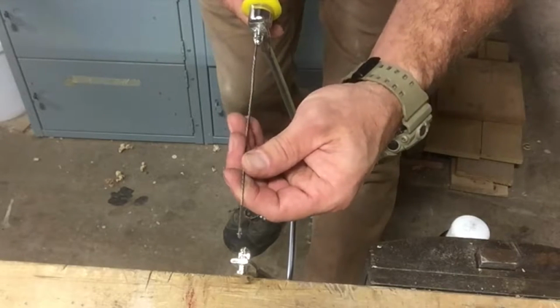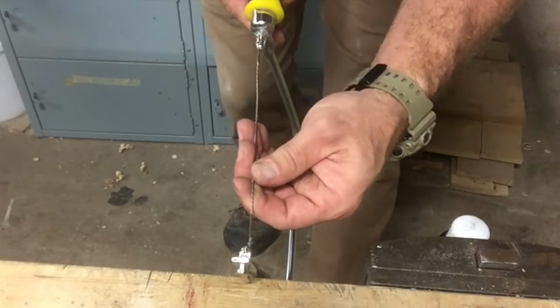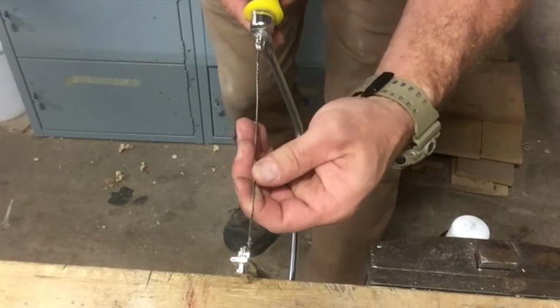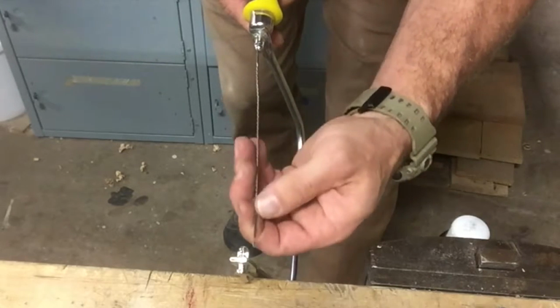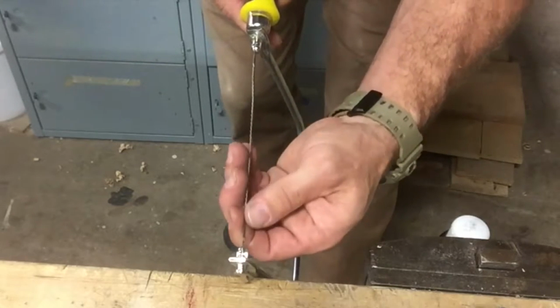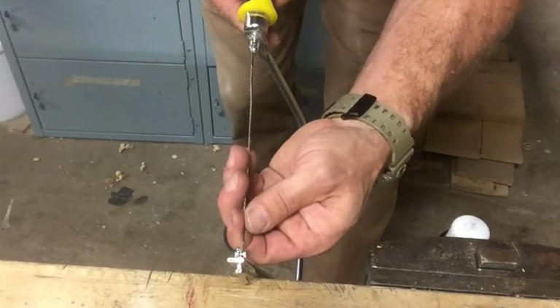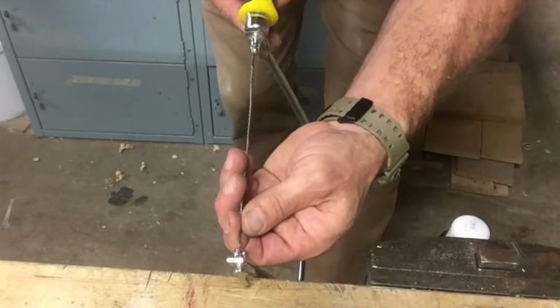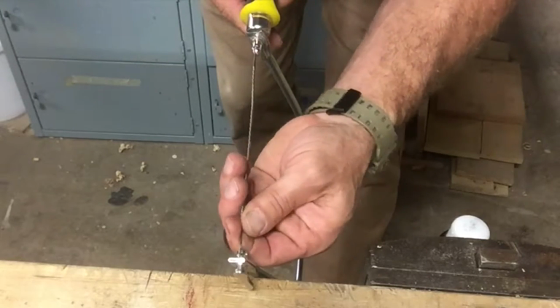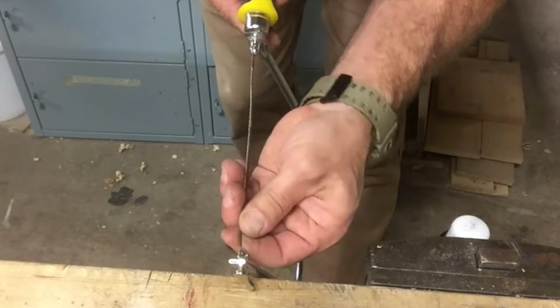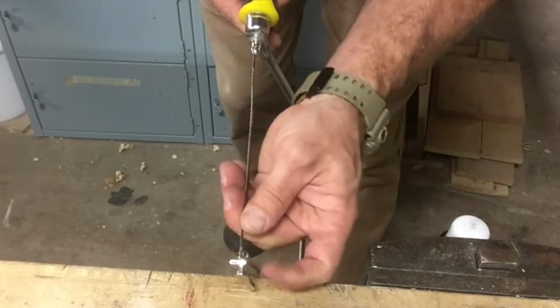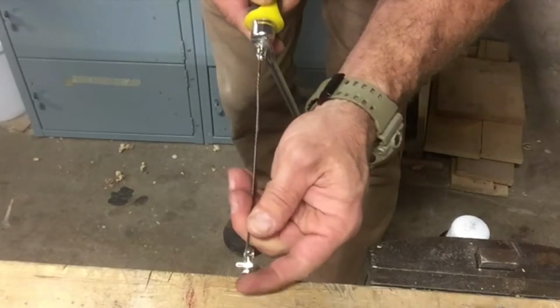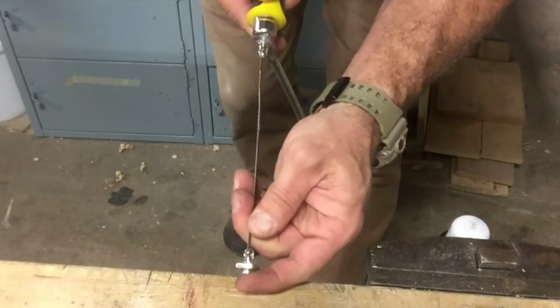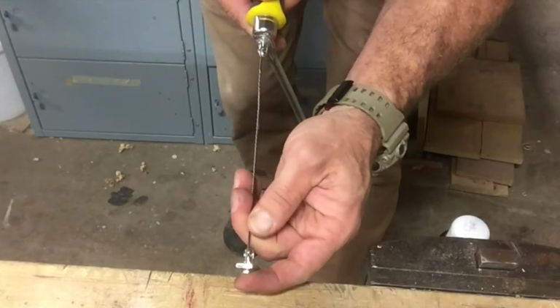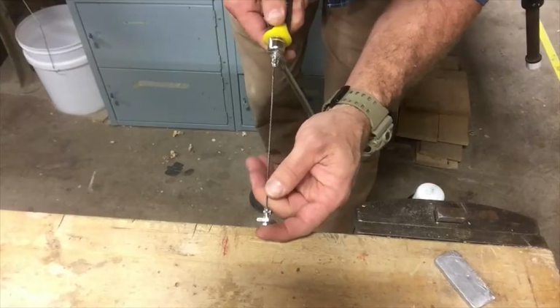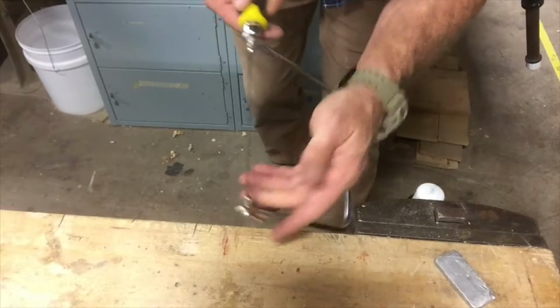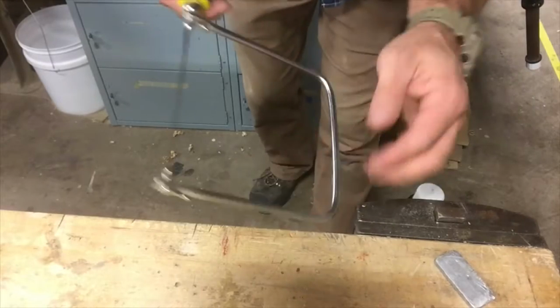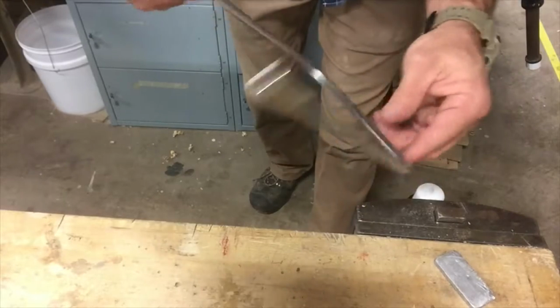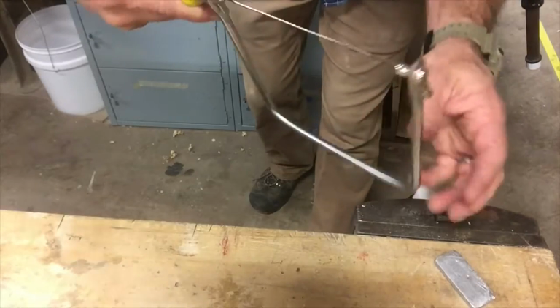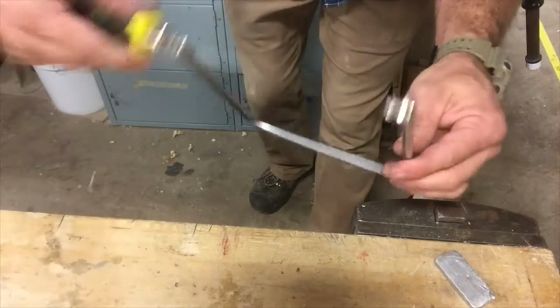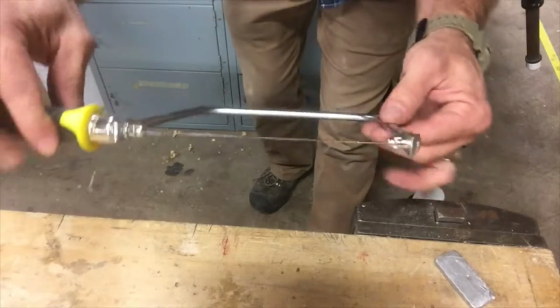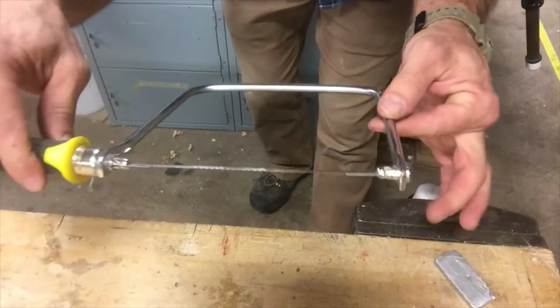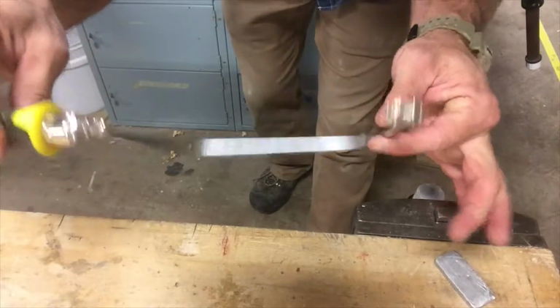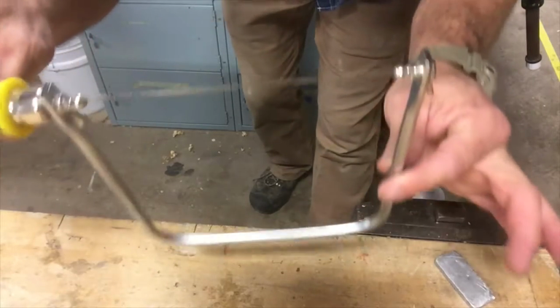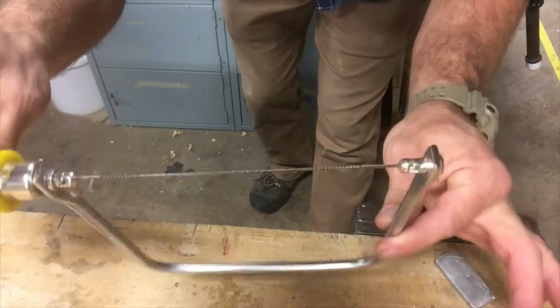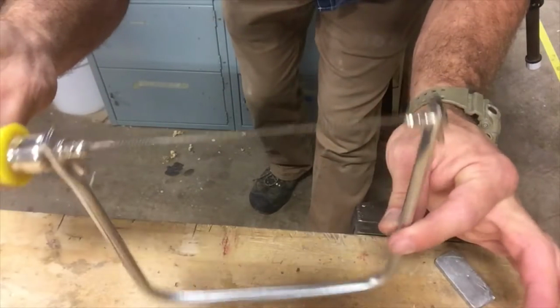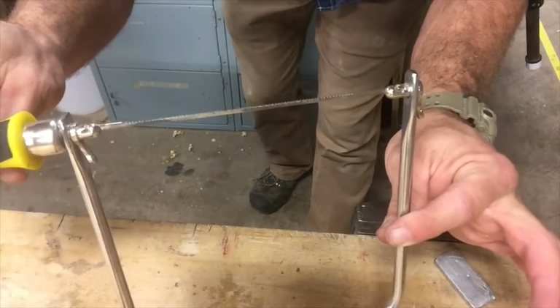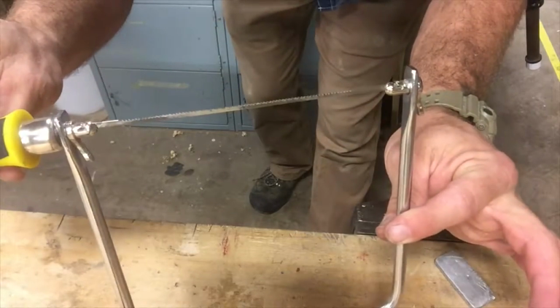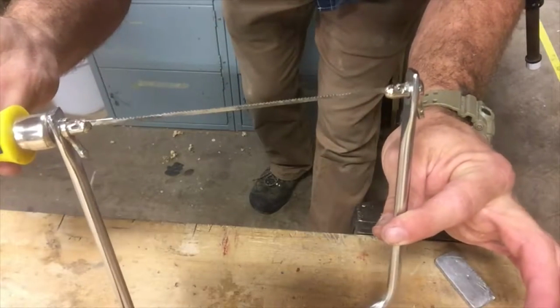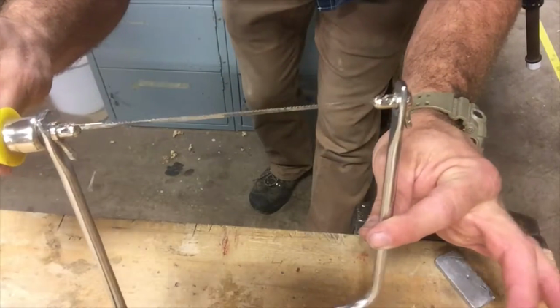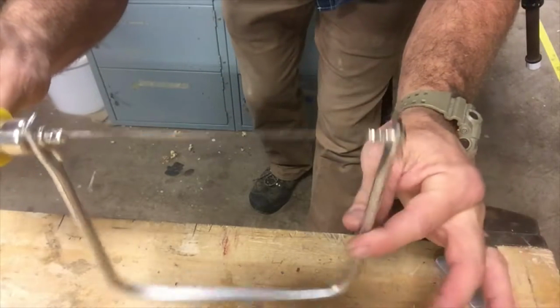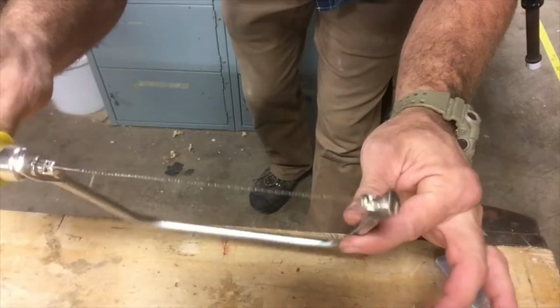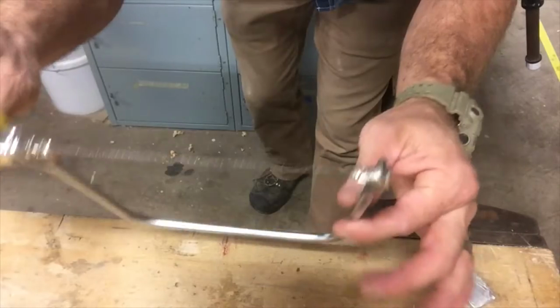There's some pressure — get it in the slot. There we go. And then we have a usable coping saw.